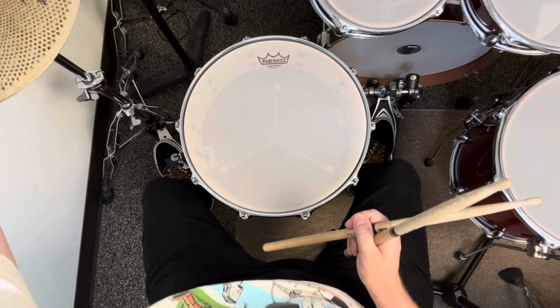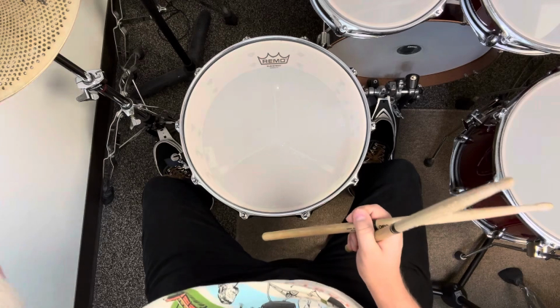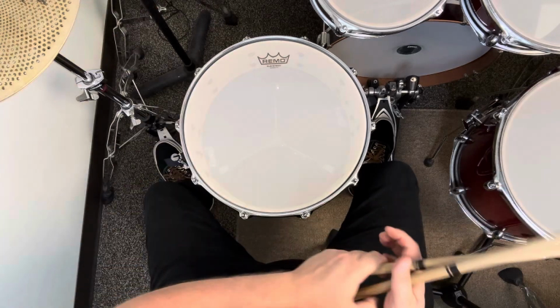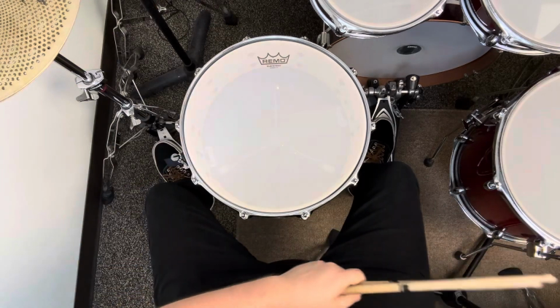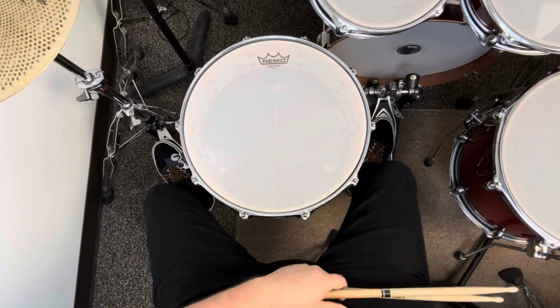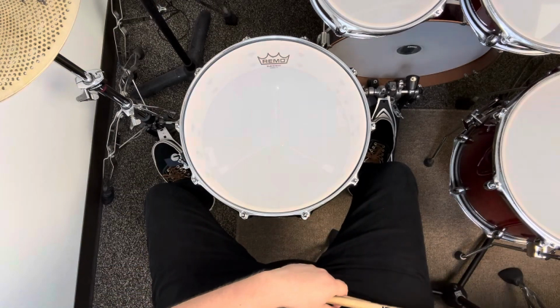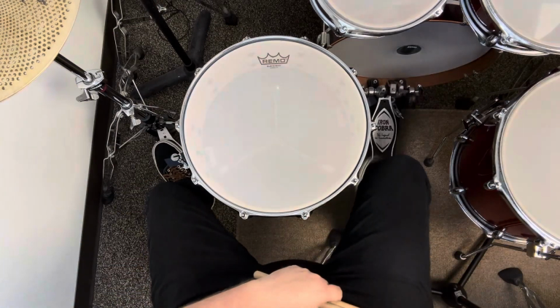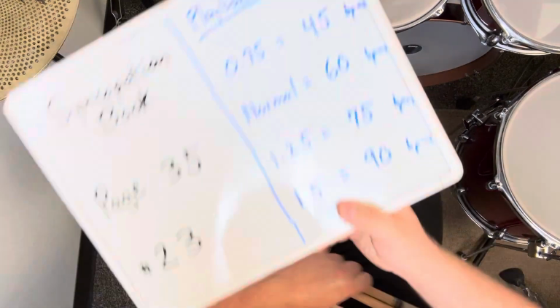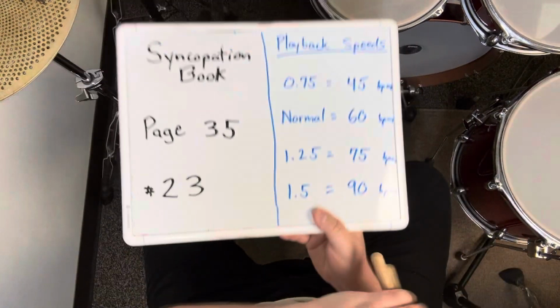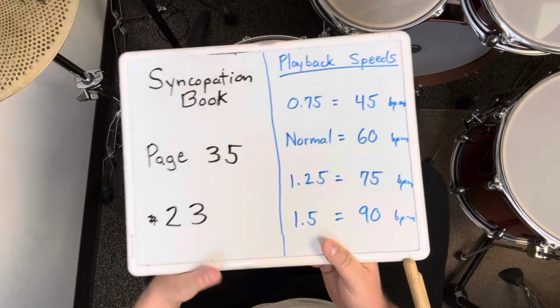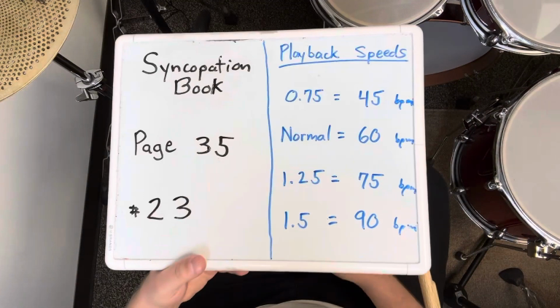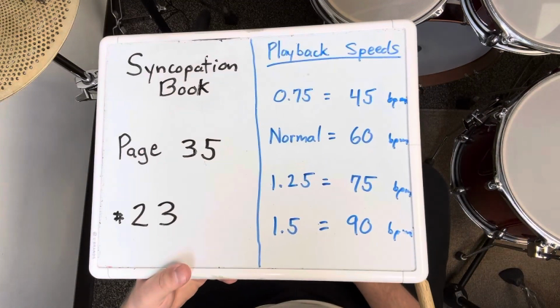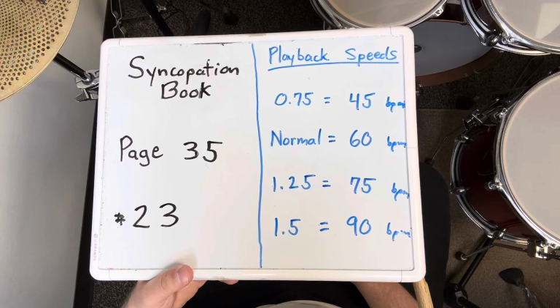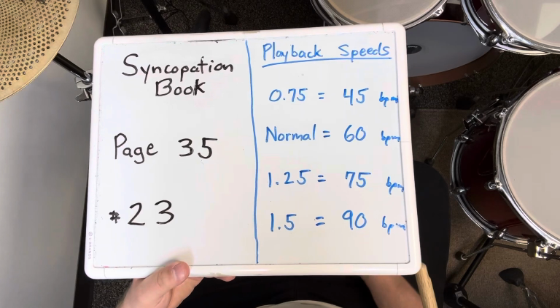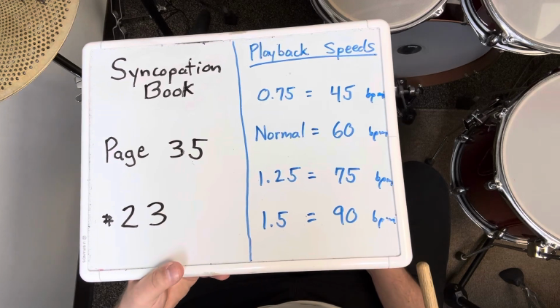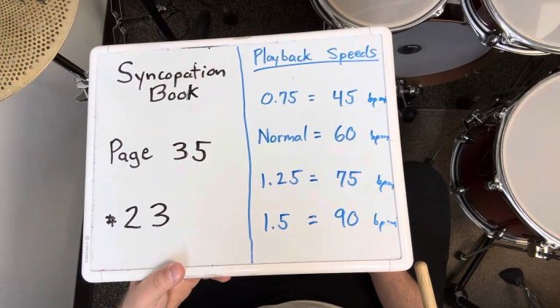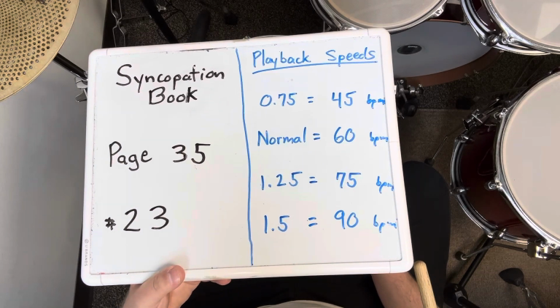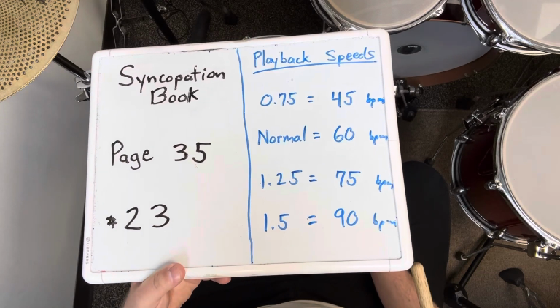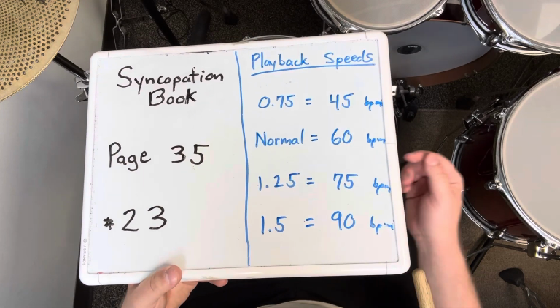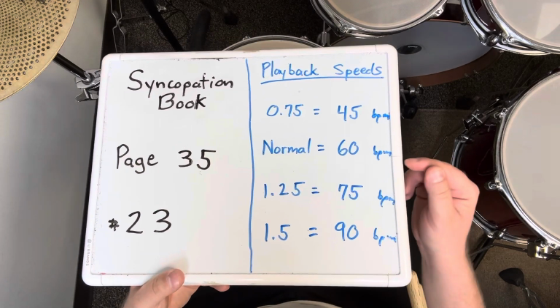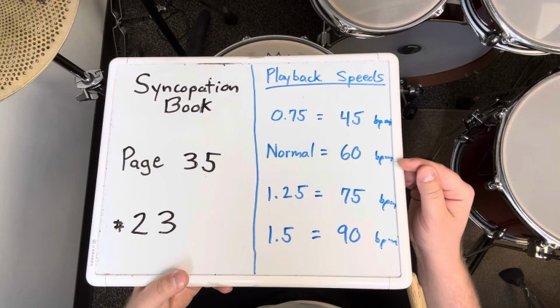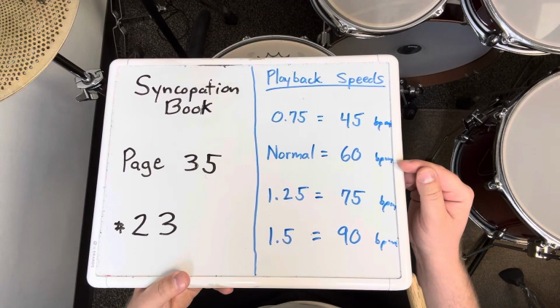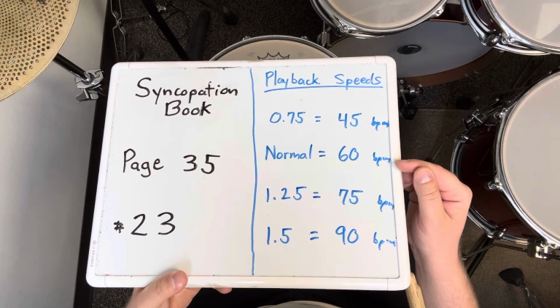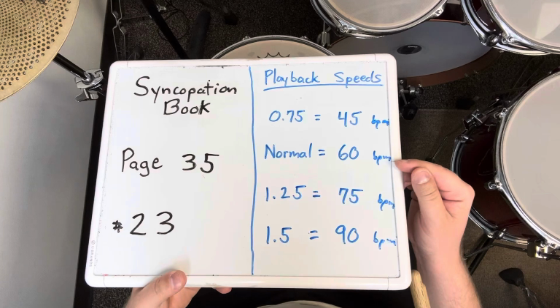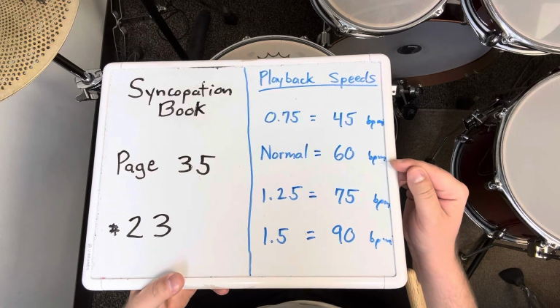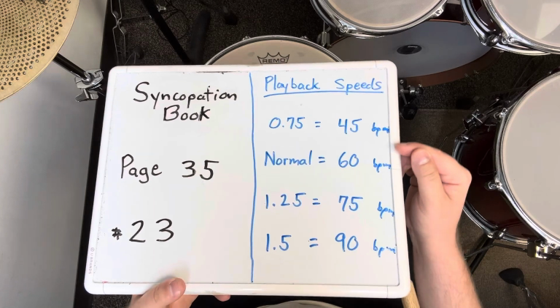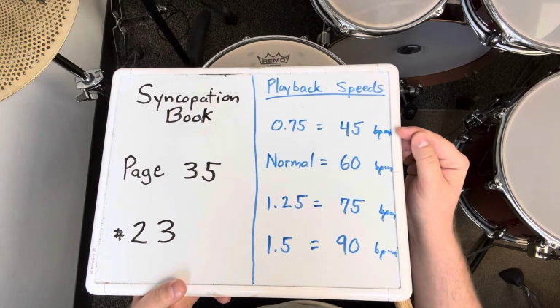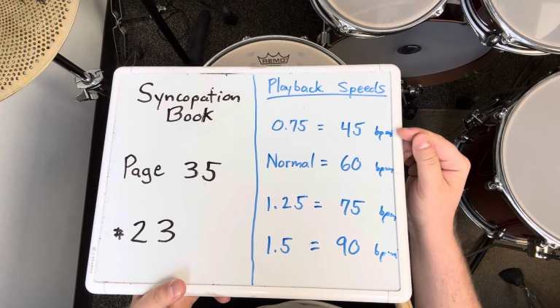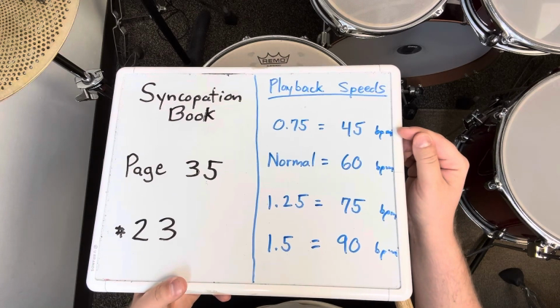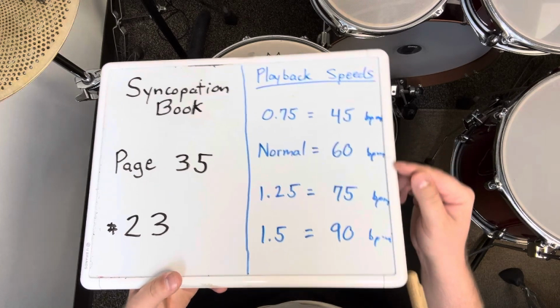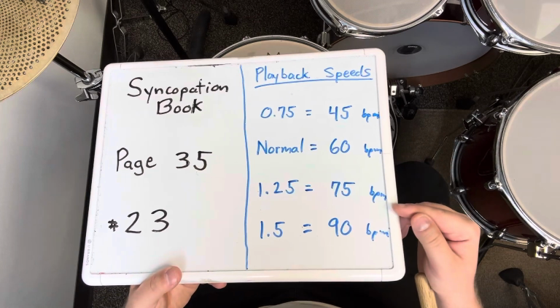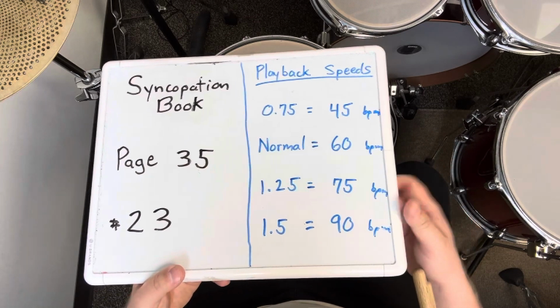That was exercise number 23 on page 35 of the syncopation book. I played it four times in a row using natural sticking at 60 BPM. If it's ever too challenging, slow down. If it gets too easy, speed up.